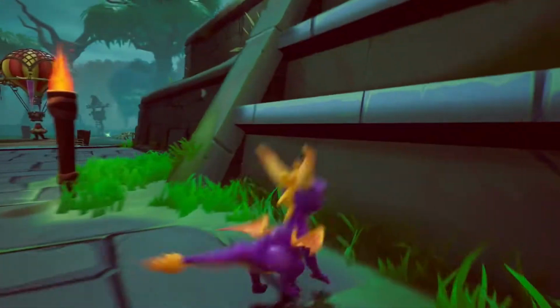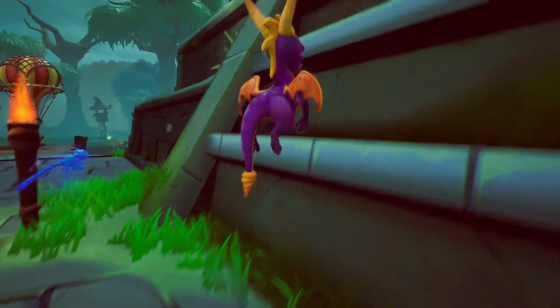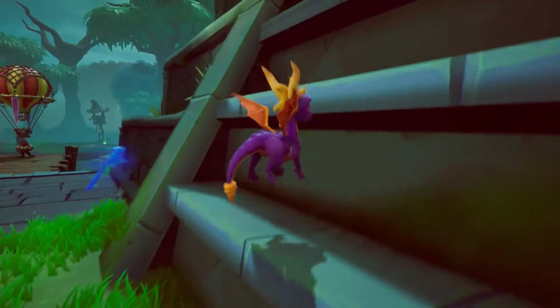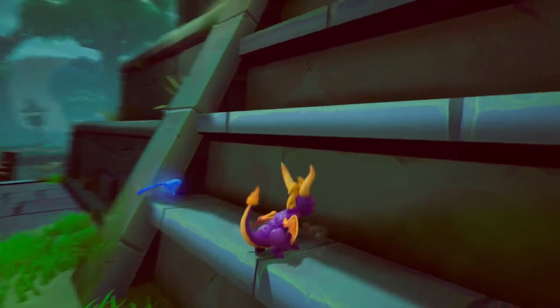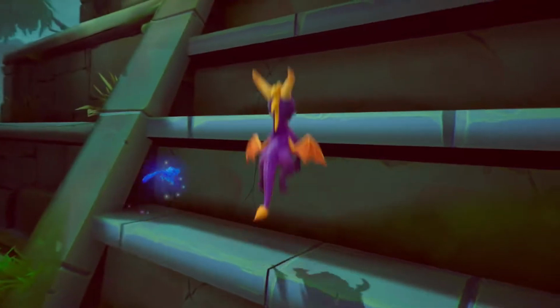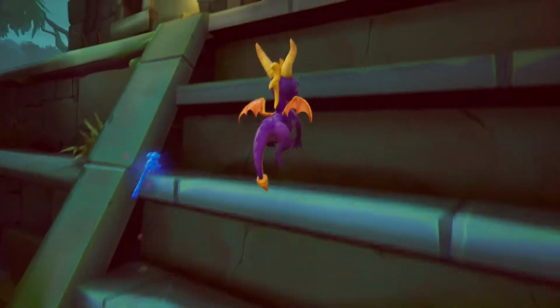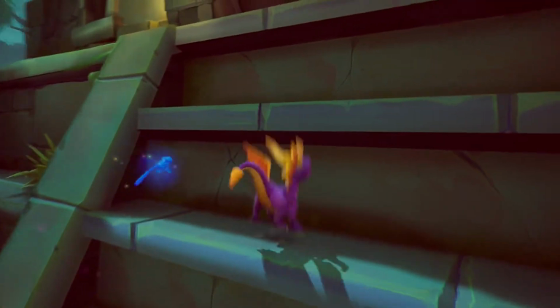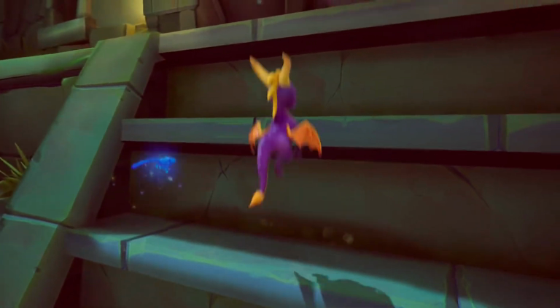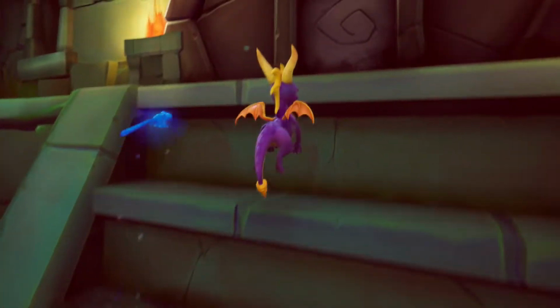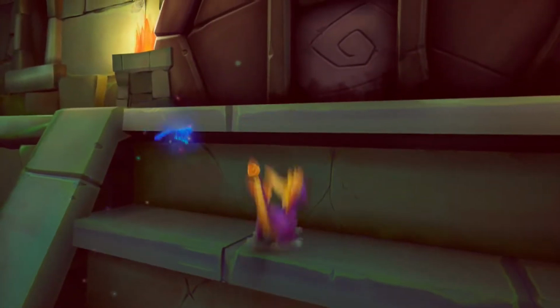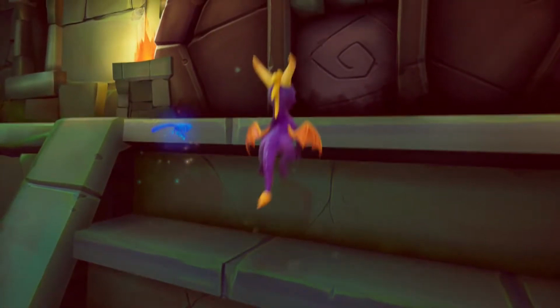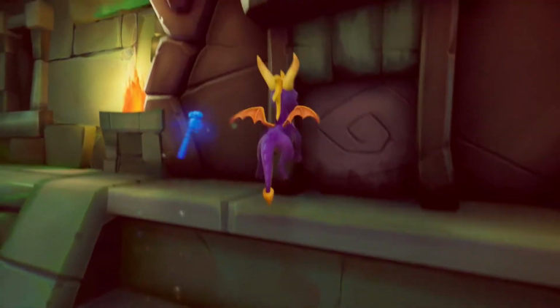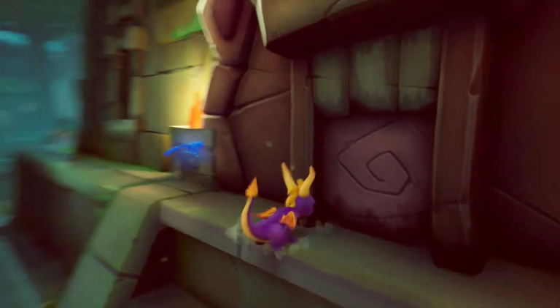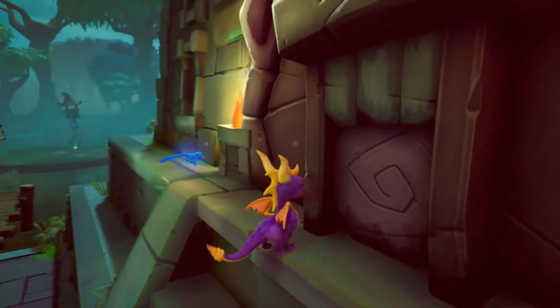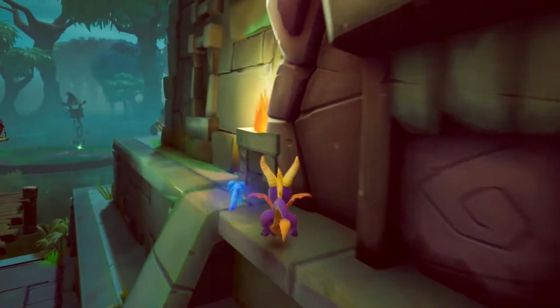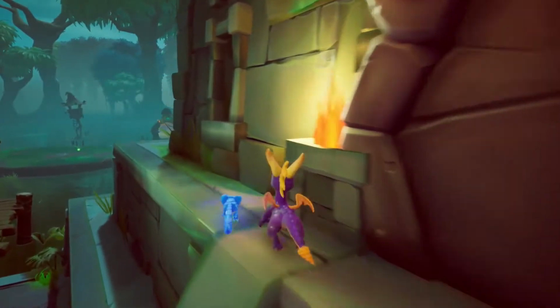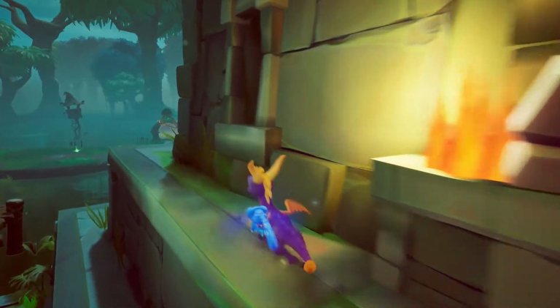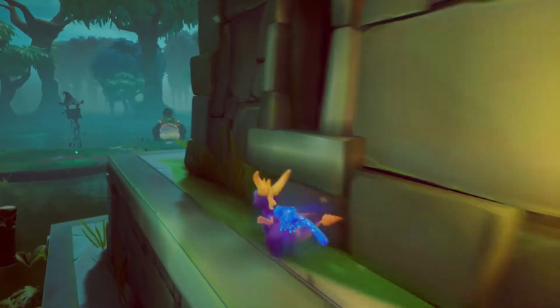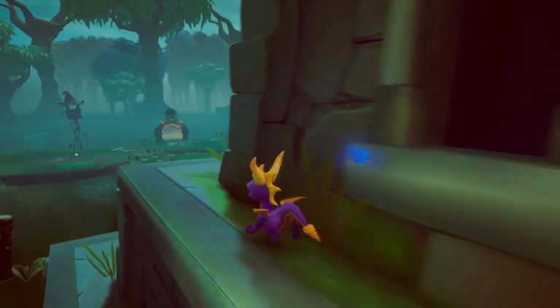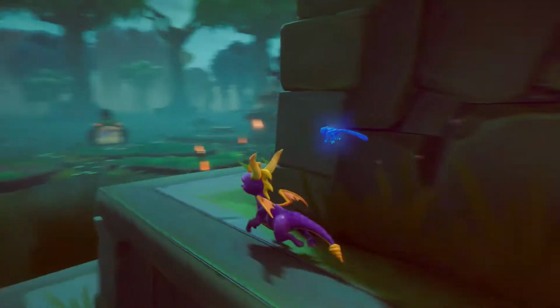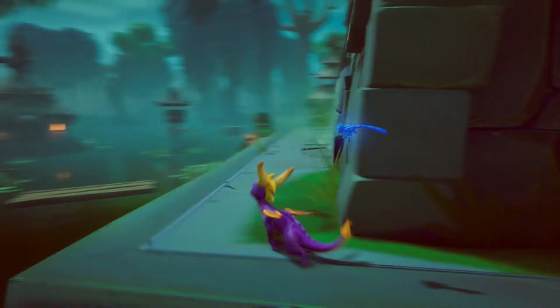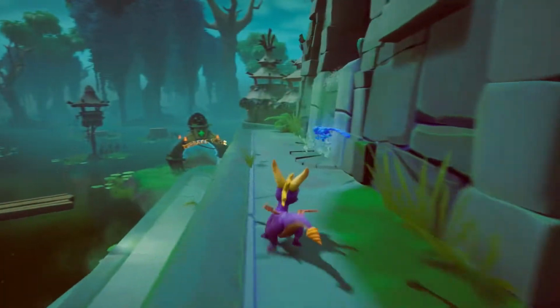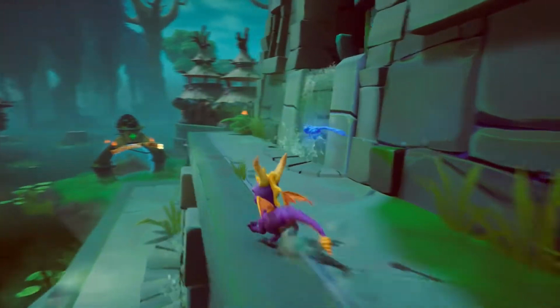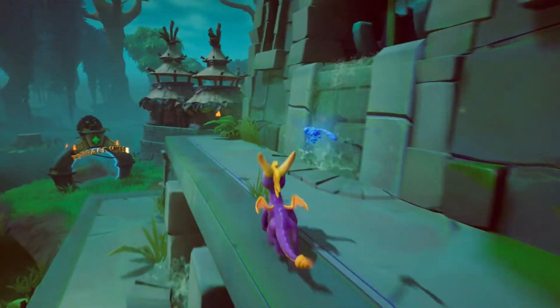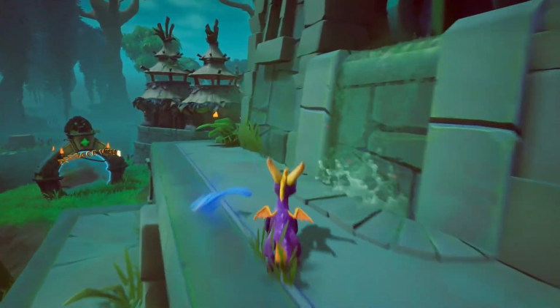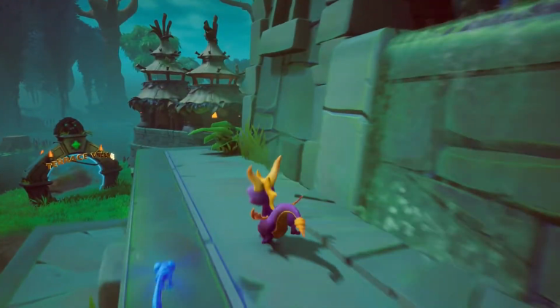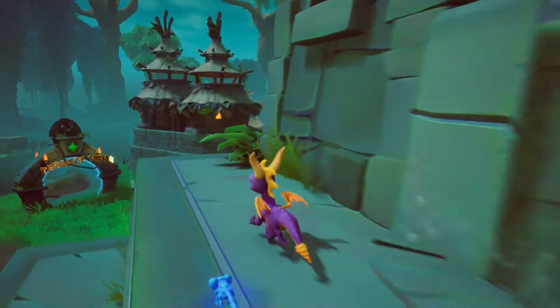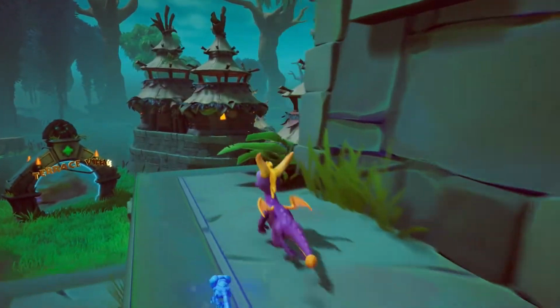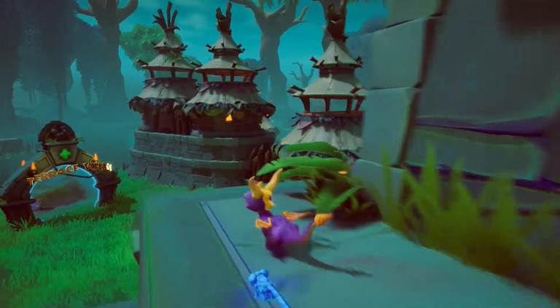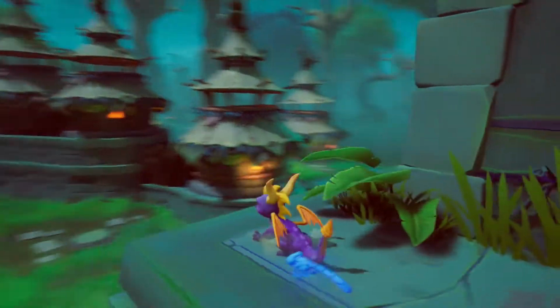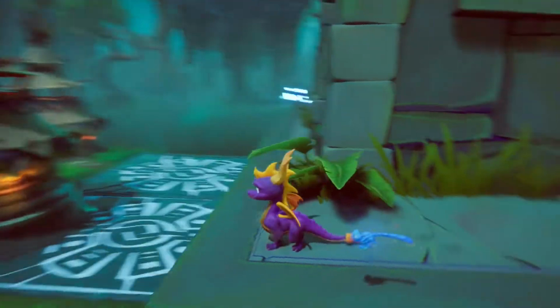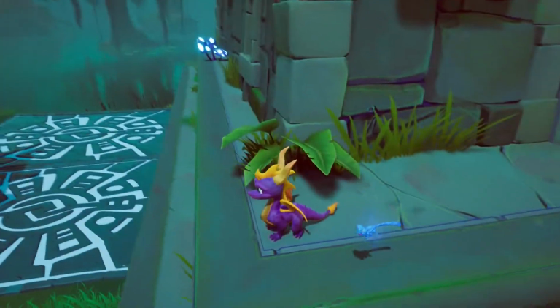The fourth mushroom is found on the opposite end of the pyramid structure. Climb the steps and make your way around it. You'll see it as clear as day — flame it and then move on.